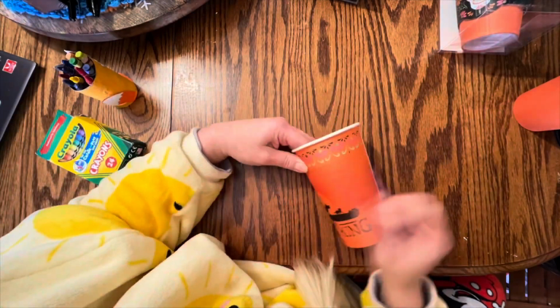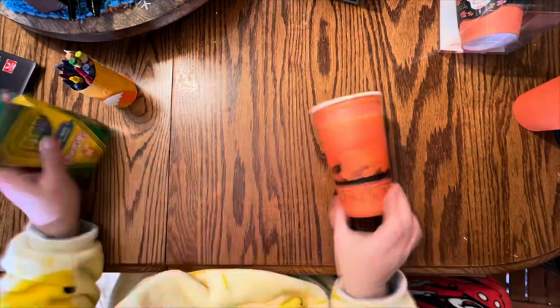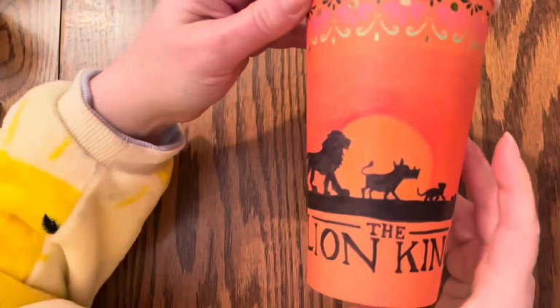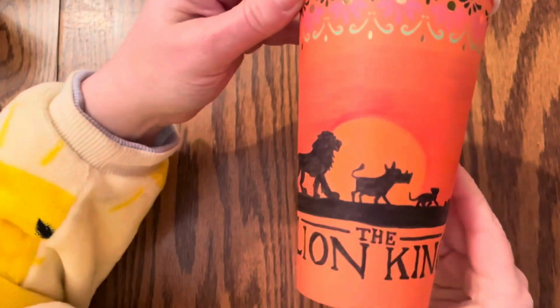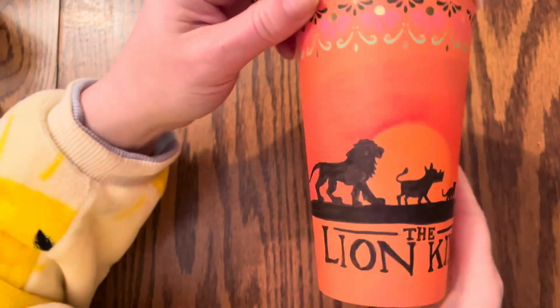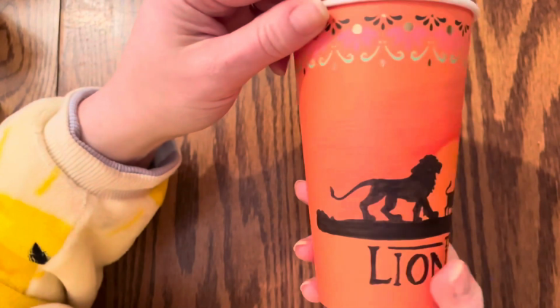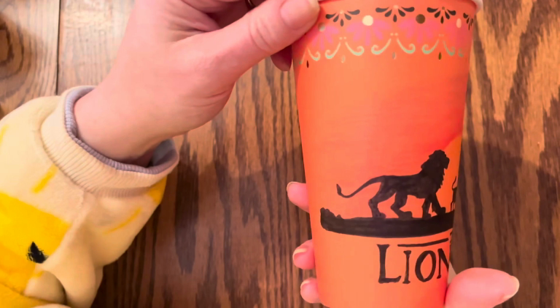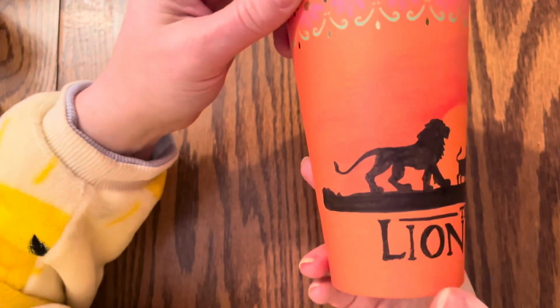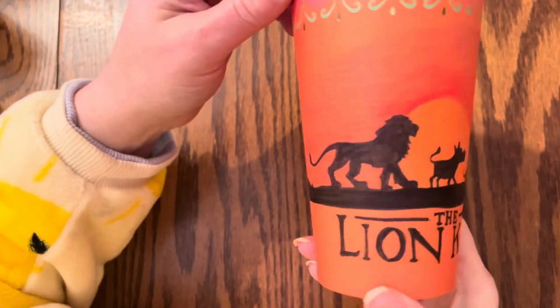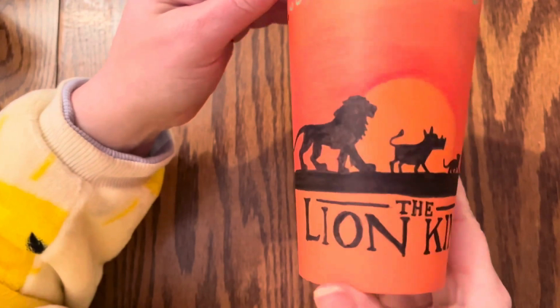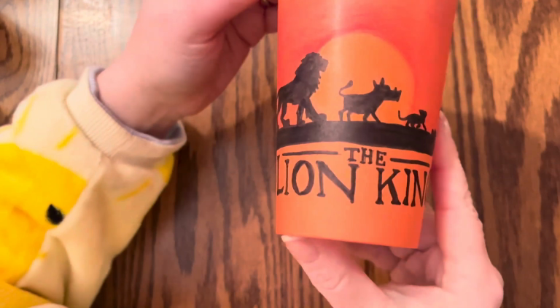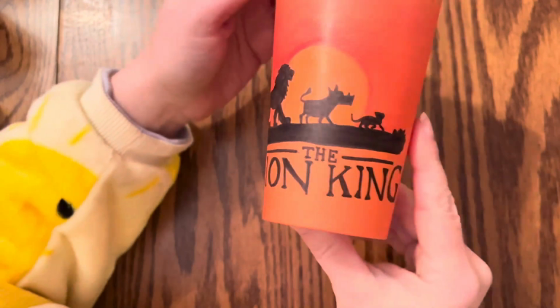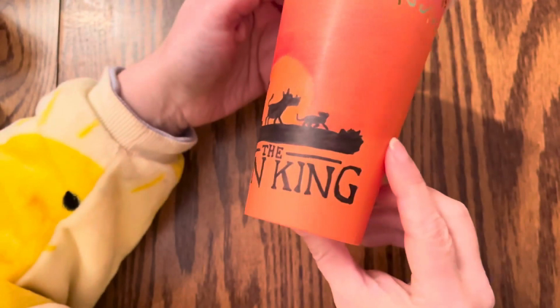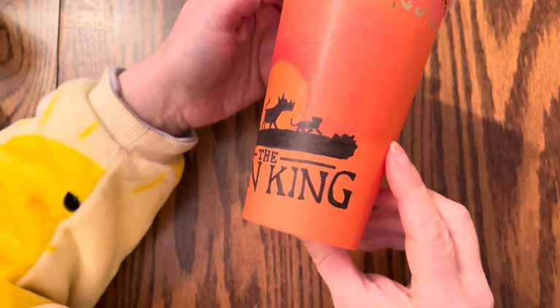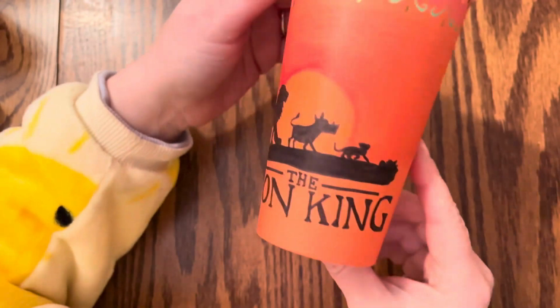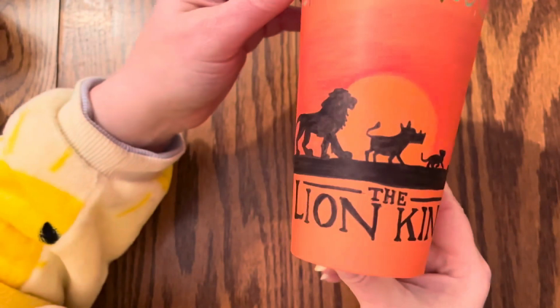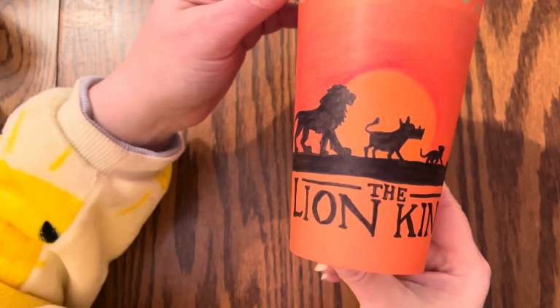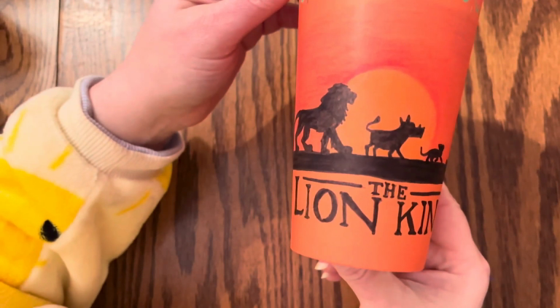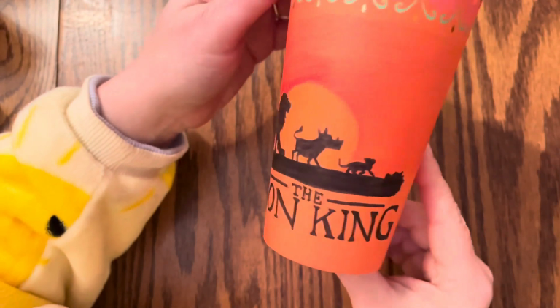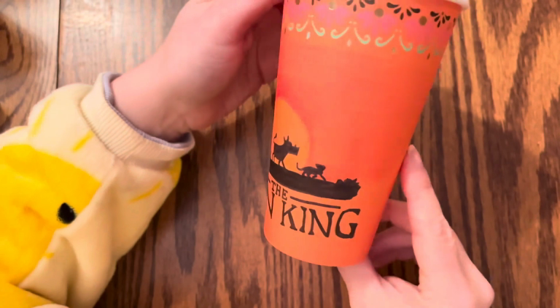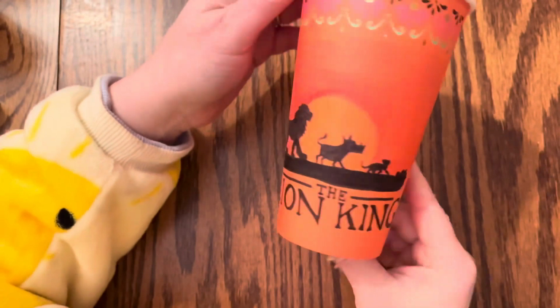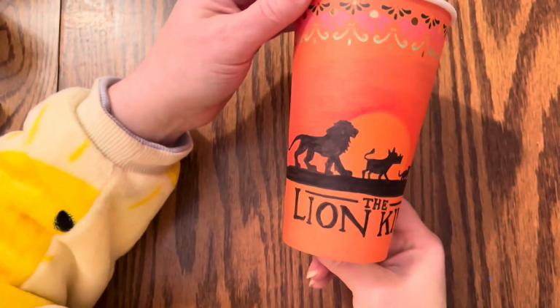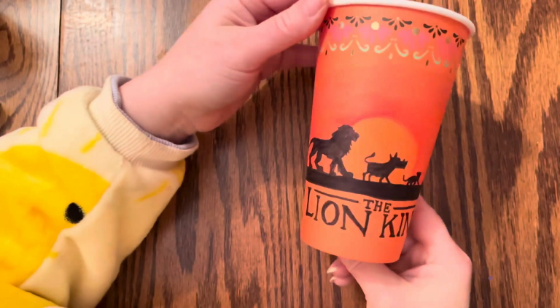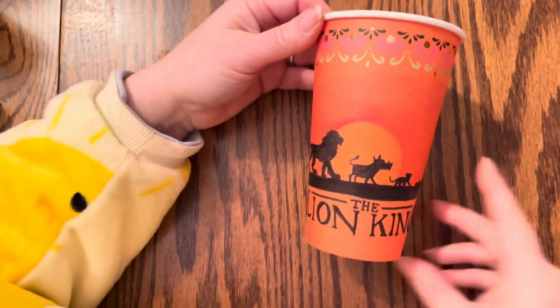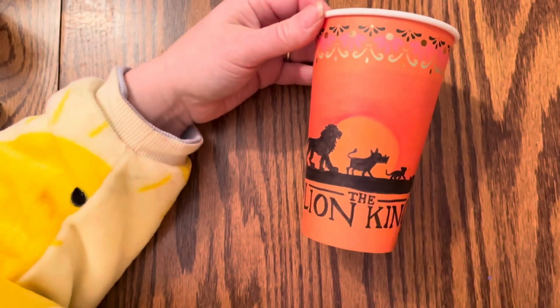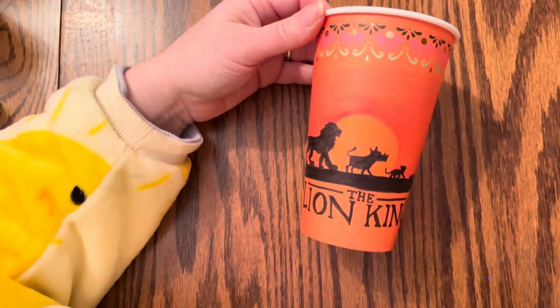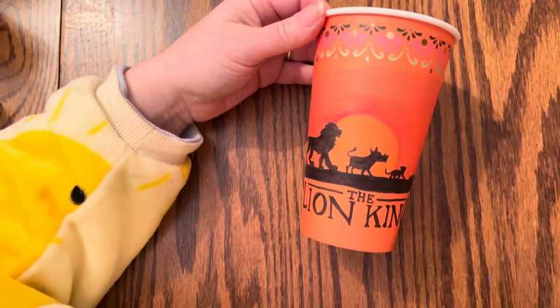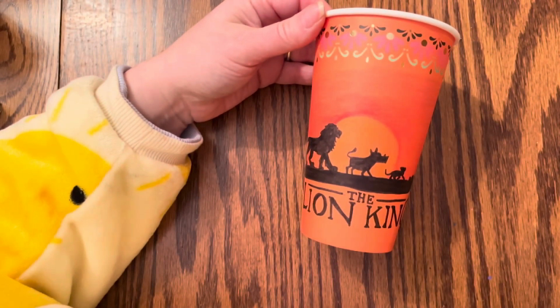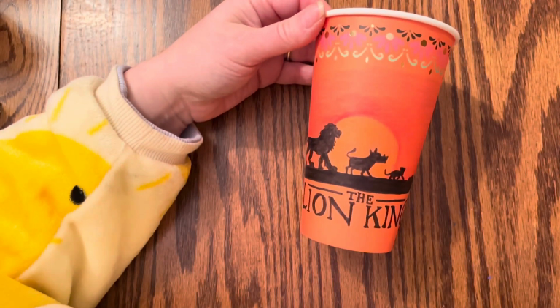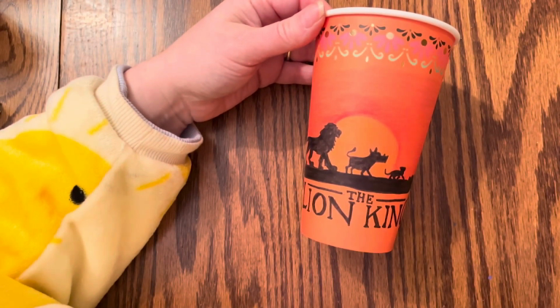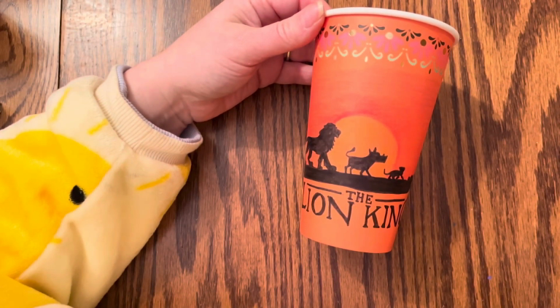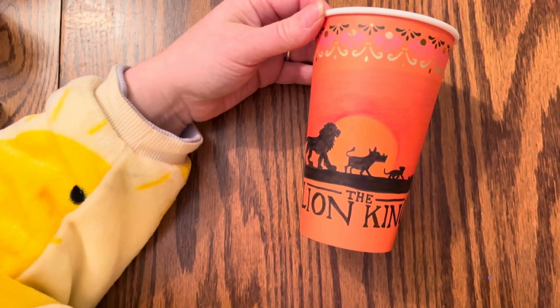This is from The Lion King as you can tell, and making the silhouettes on a colored cup just seems to make sense. It makes it easier and I think it turned out pretty good. I give this craft 5 stars out of 5.